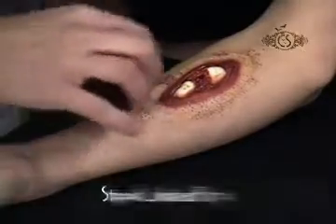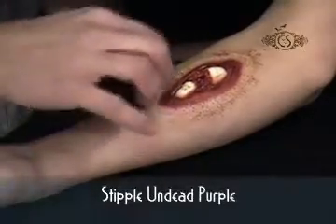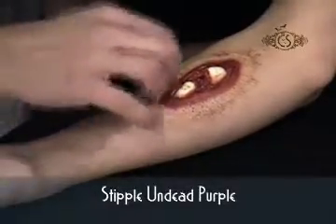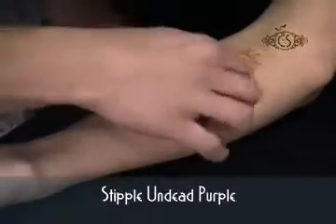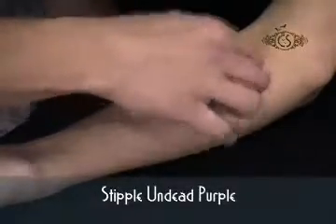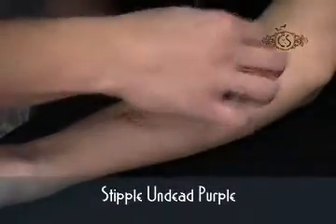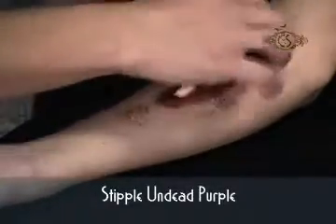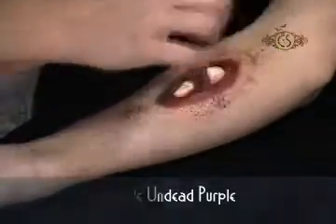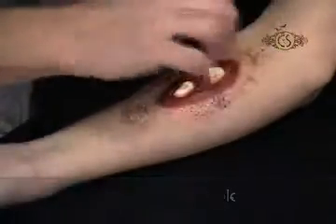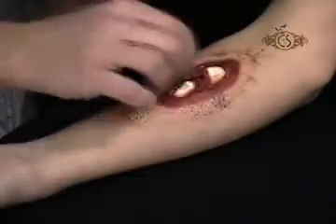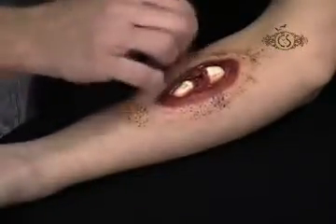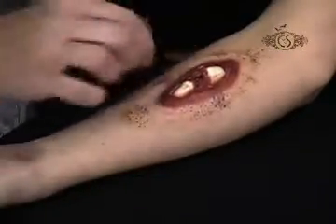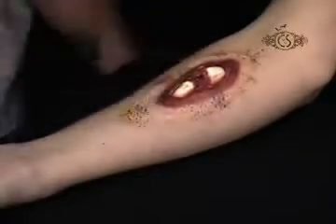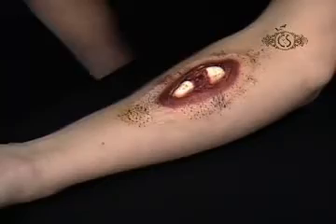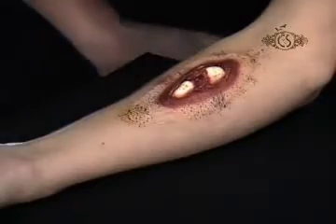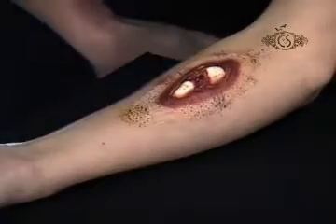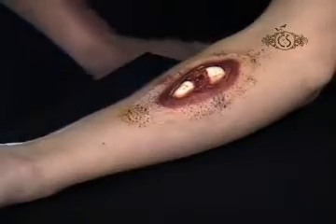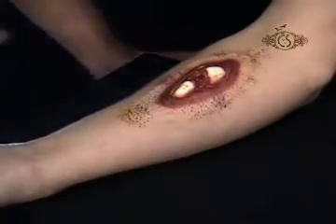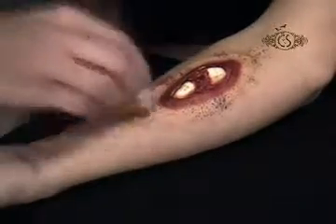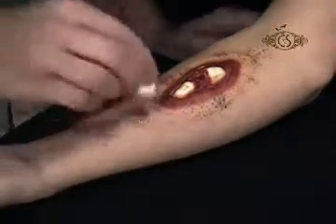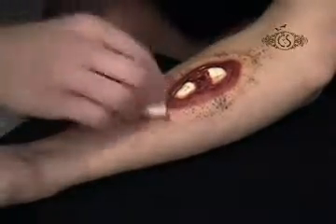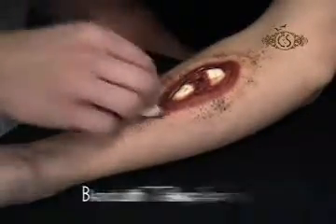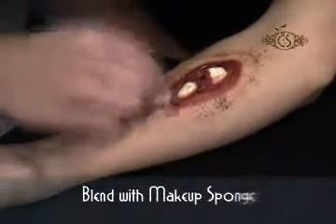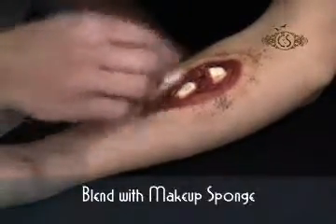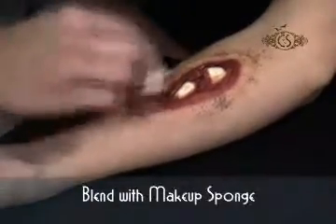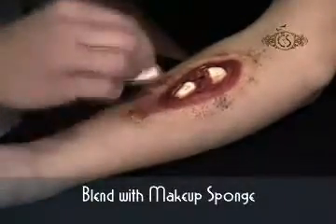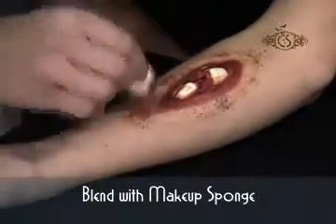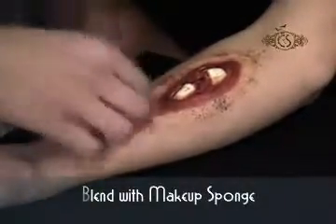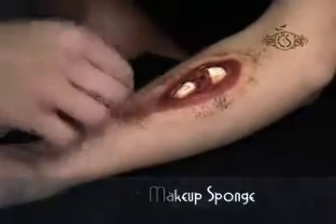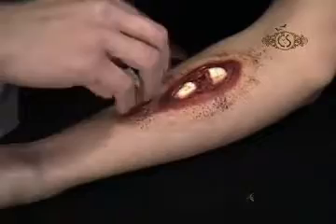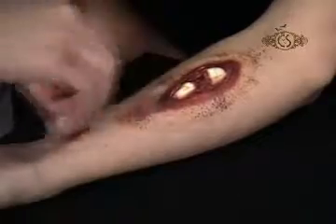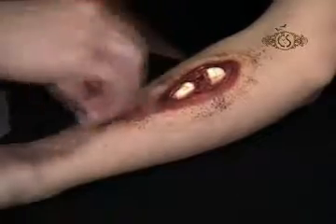Finally, stipple some undead purple cream makeup. Buff out the makeup with a white makeup sponge to blend the colors.